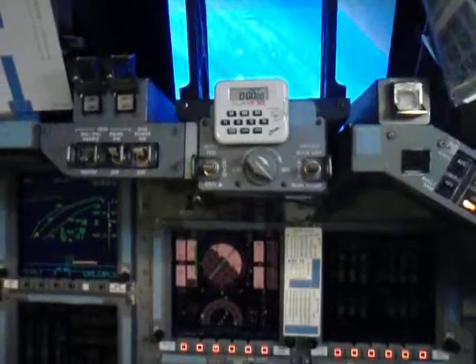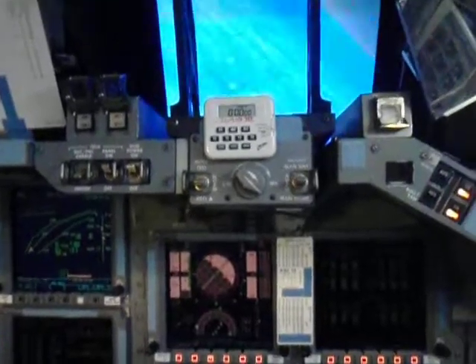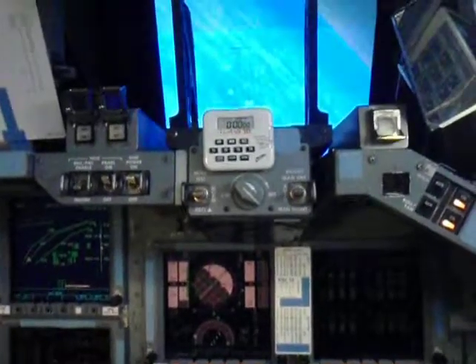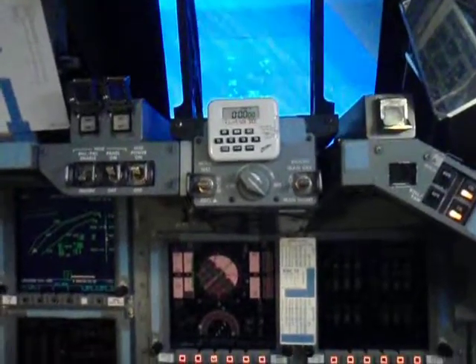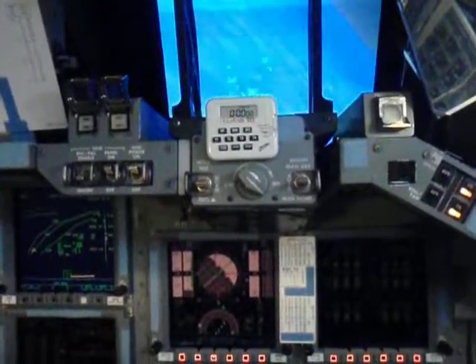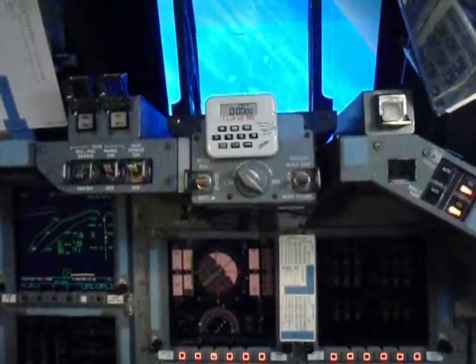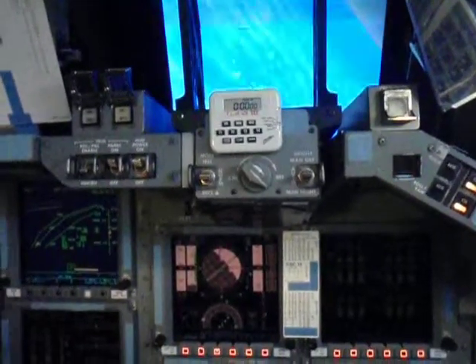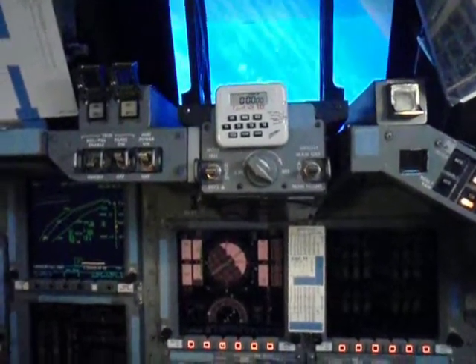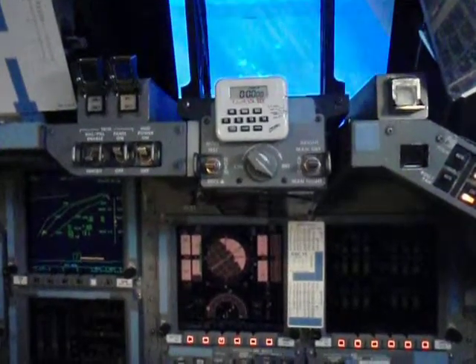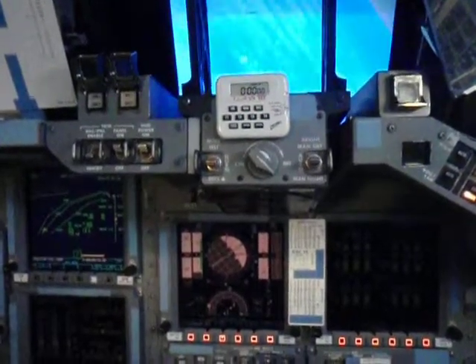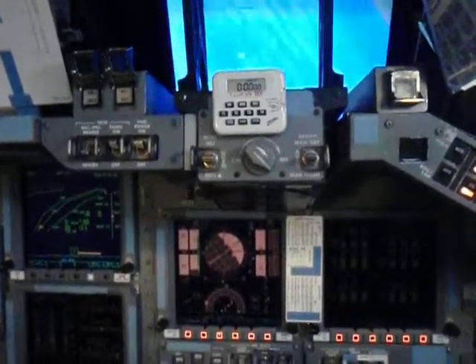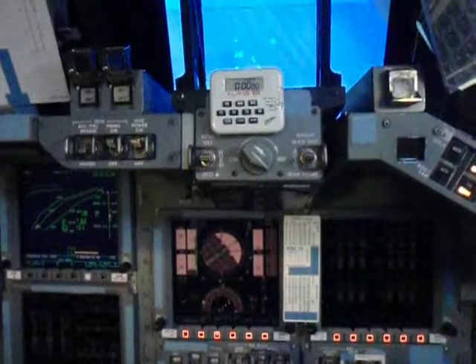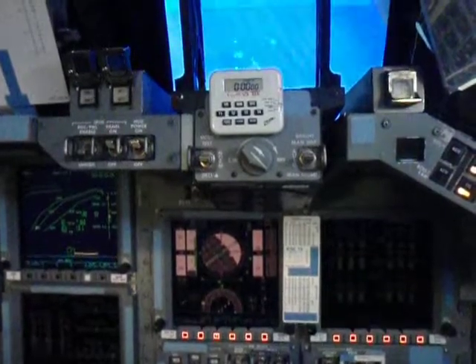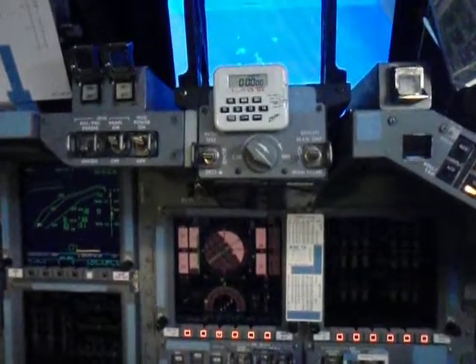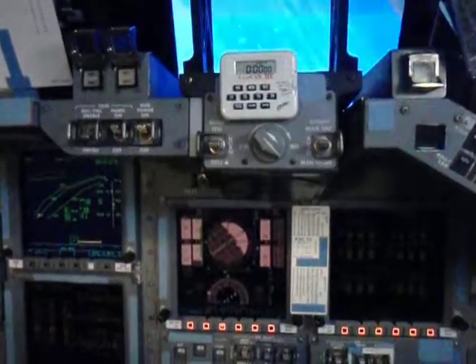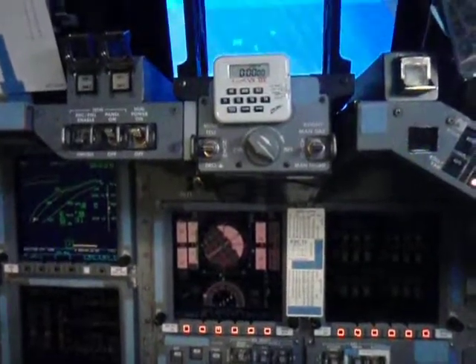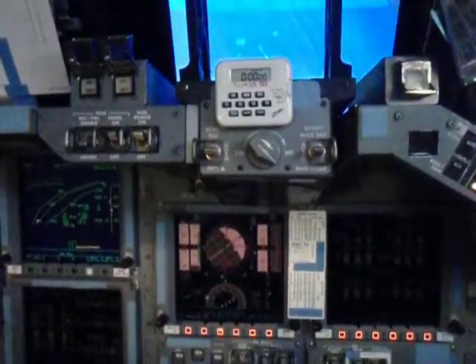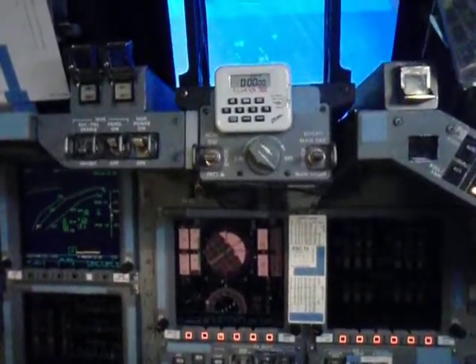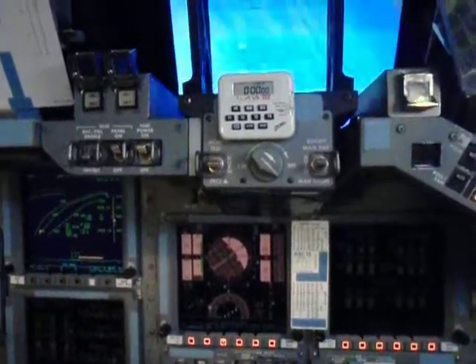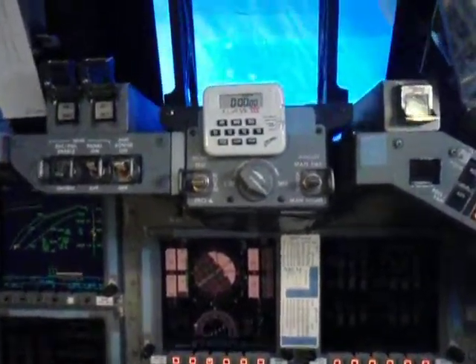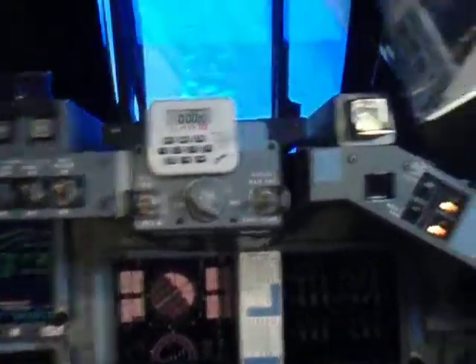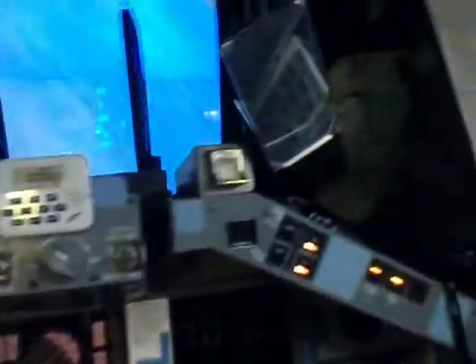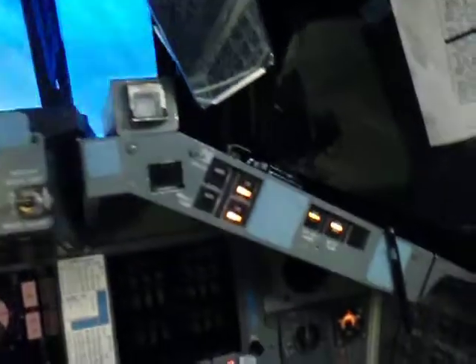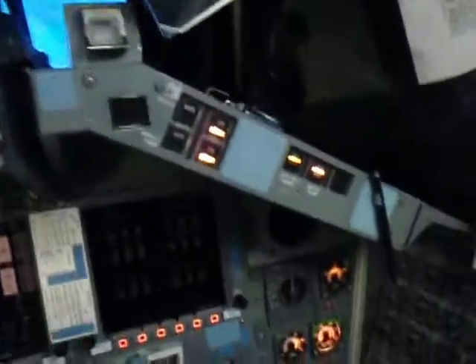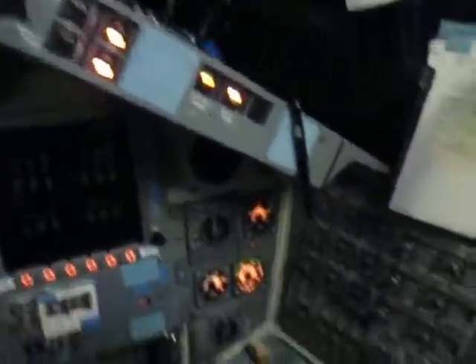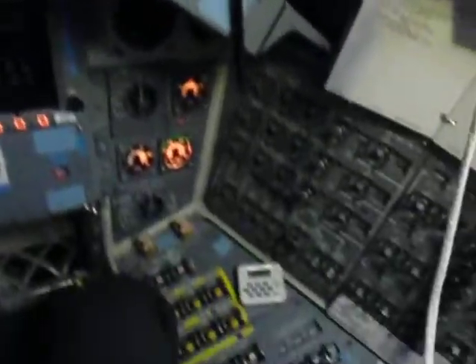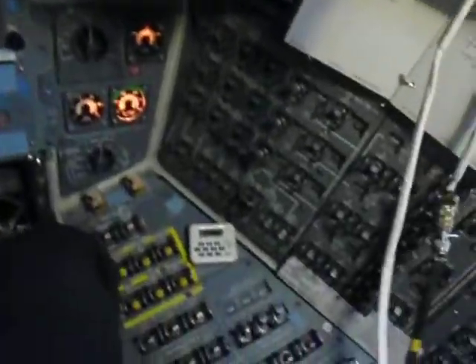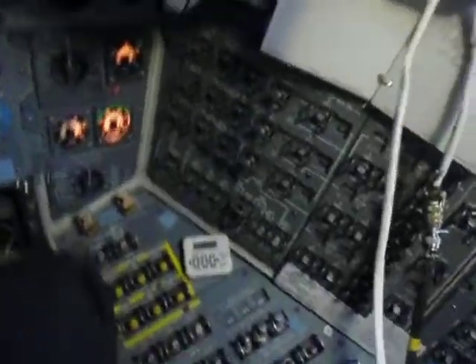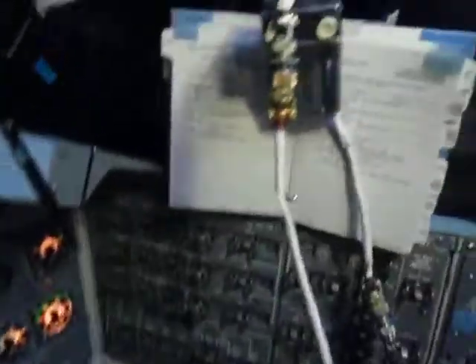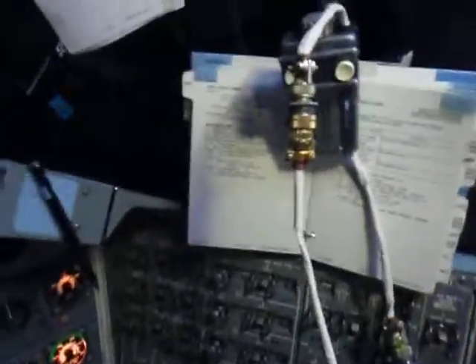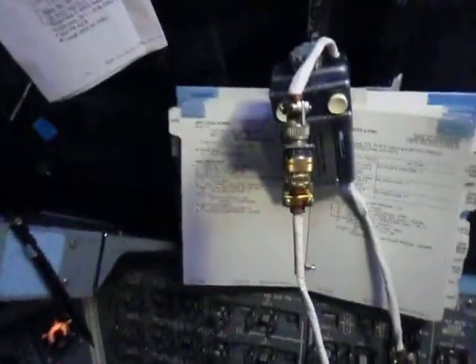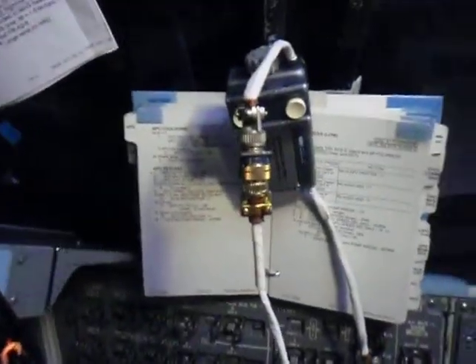There you go. It's a rate command system. Every time you go to center, it takes the rate out. So if you're a little bit to the left, it's one degree per second. If you're a lot to the left, it's three degrees per second. The roll rate is about three degrees per second. So every time you went in and out, you broke the rate.